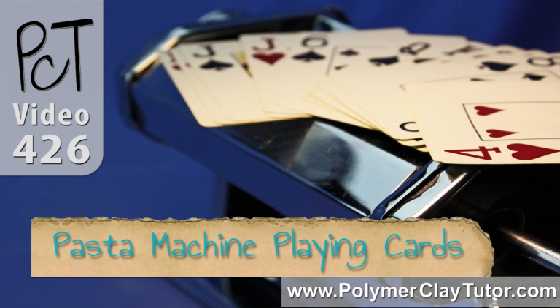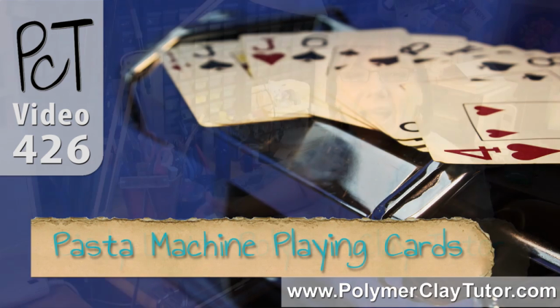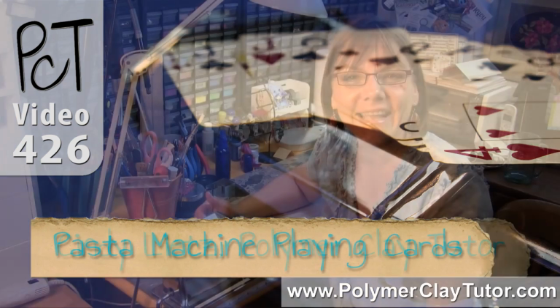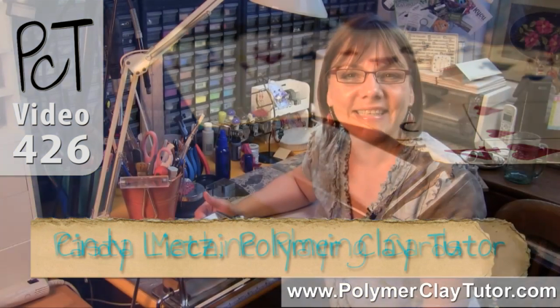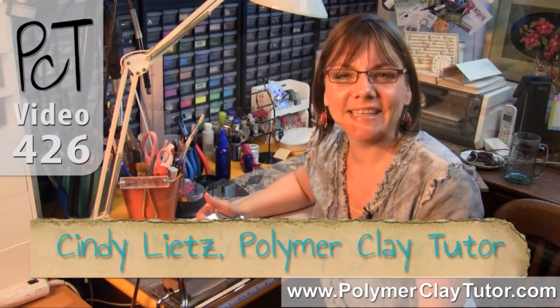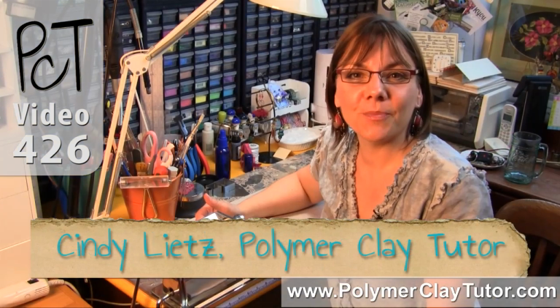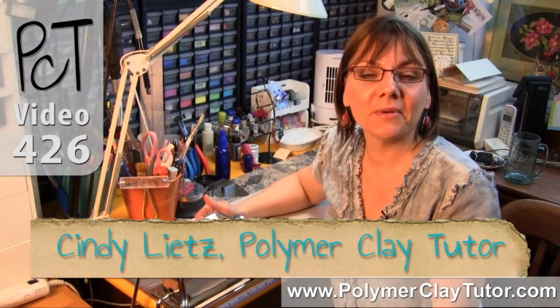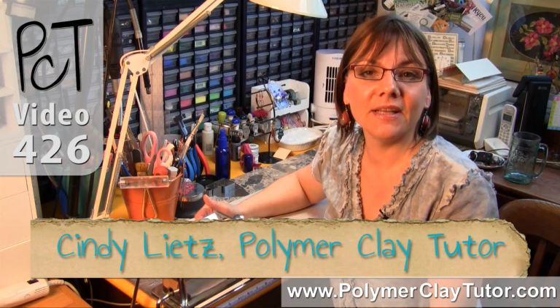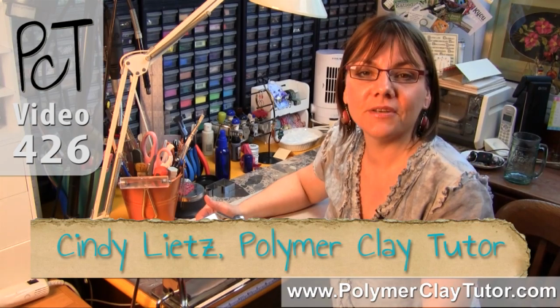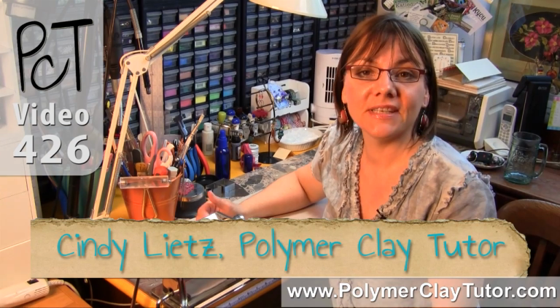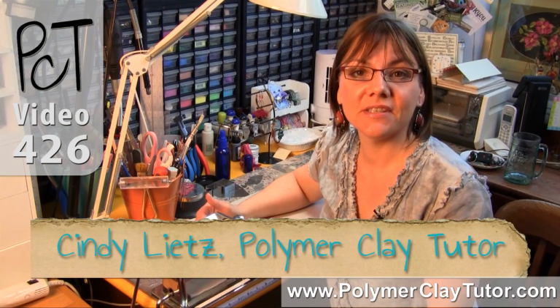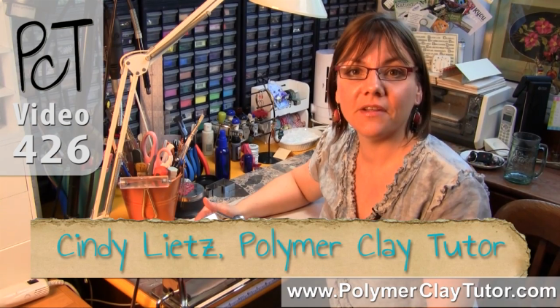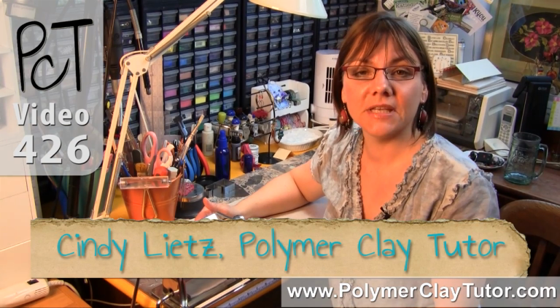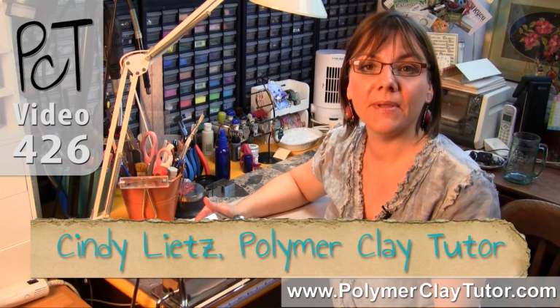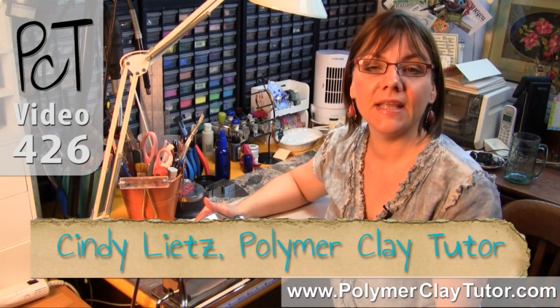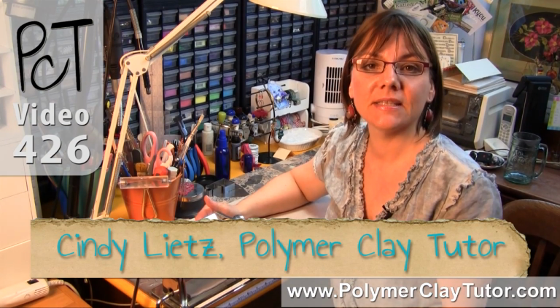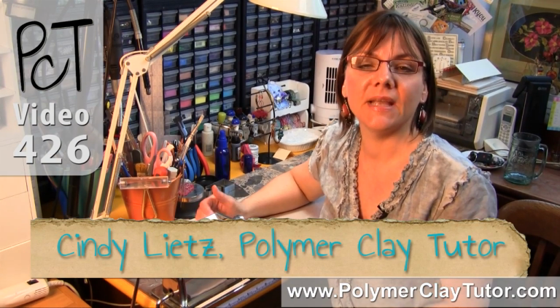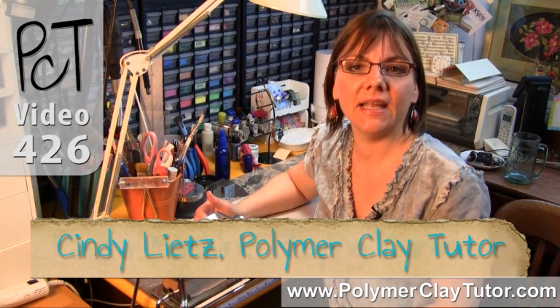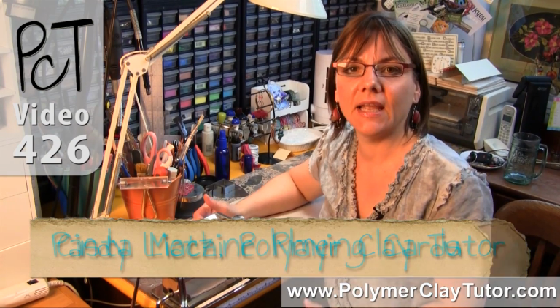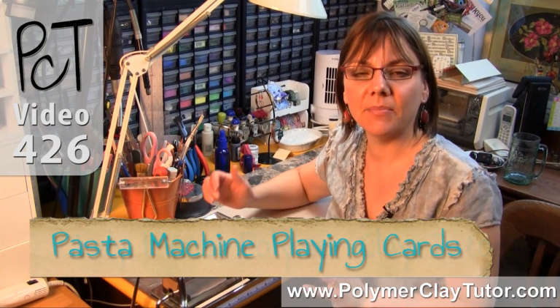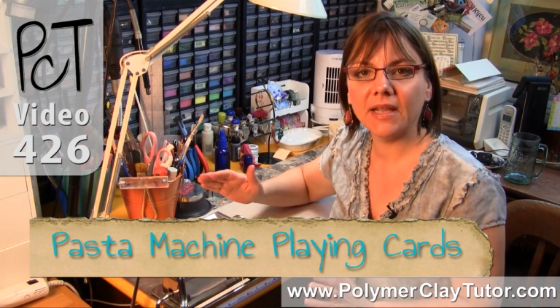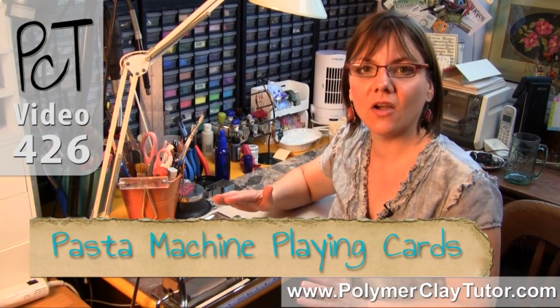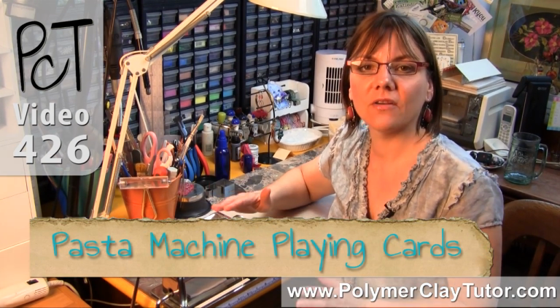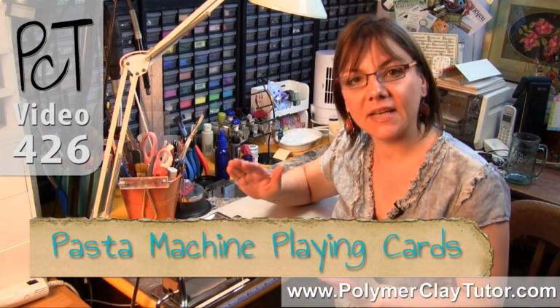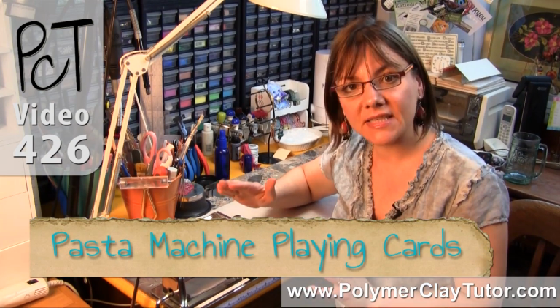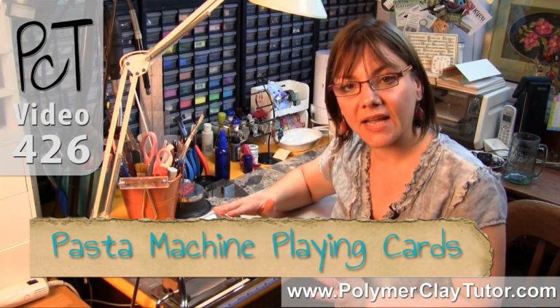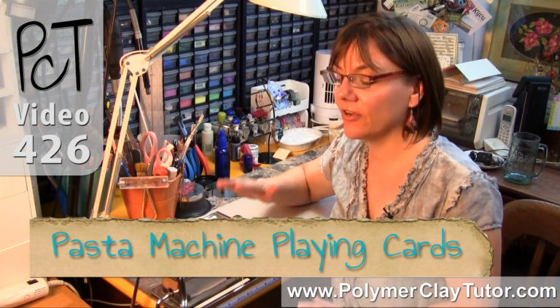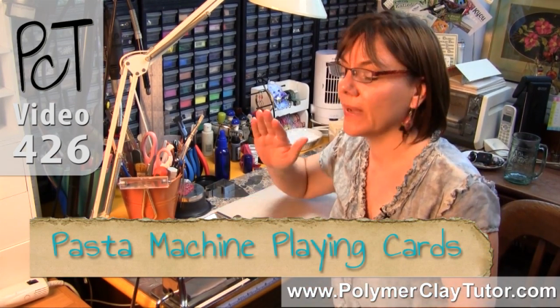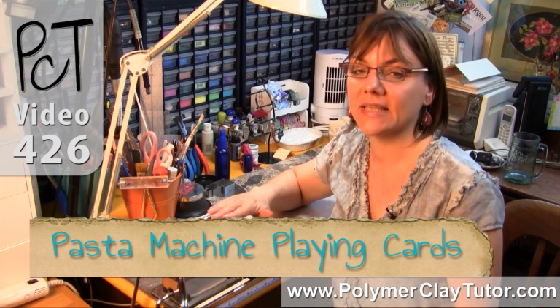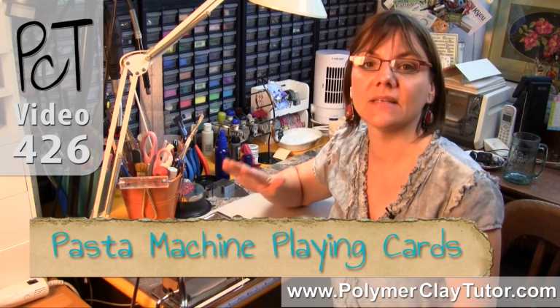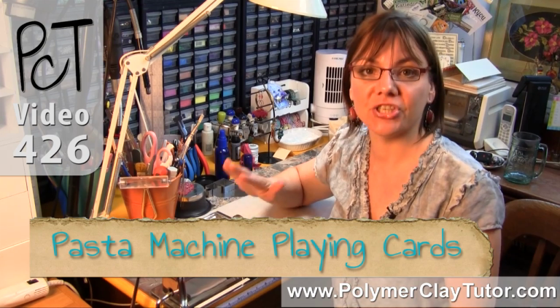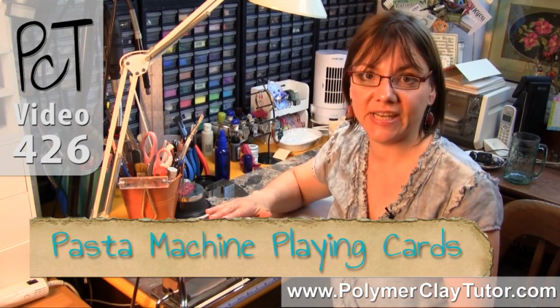Hi guys, it's Cindy Leach, your Polymer Clay Tutor, and today's Studio Tip is making a Playing Card Thickness Guide for your Pasta Machine.